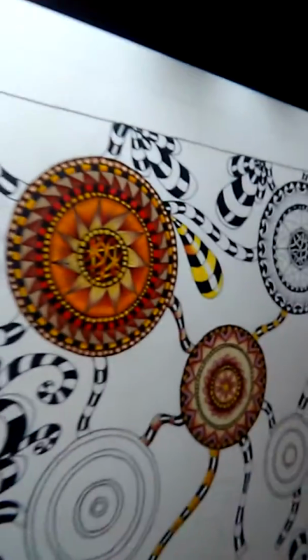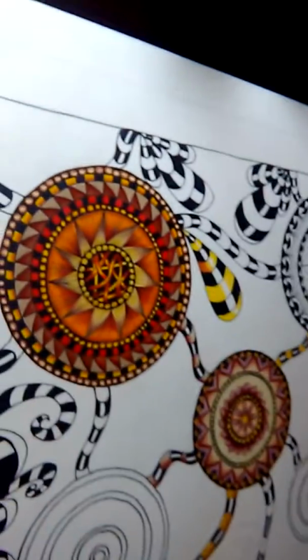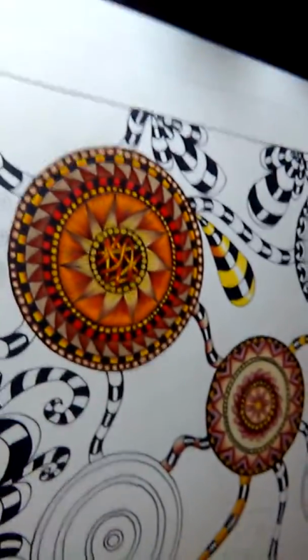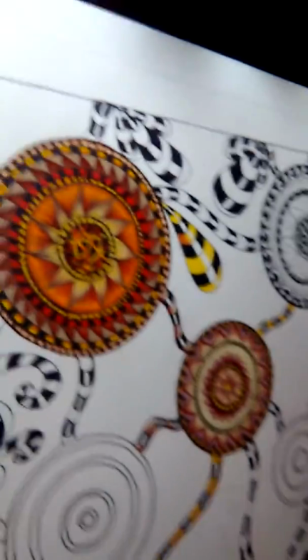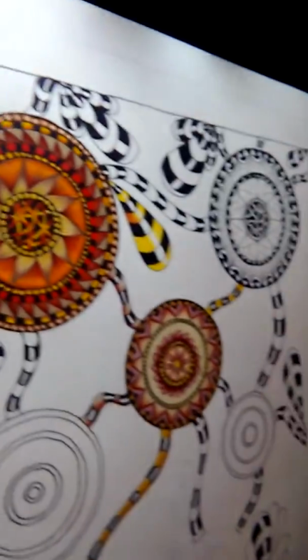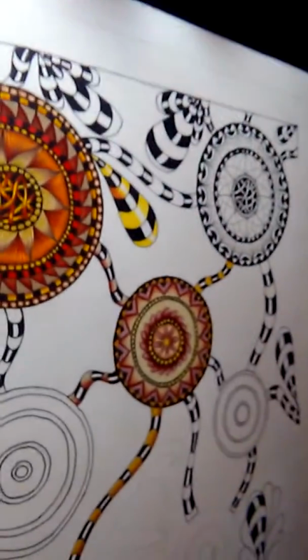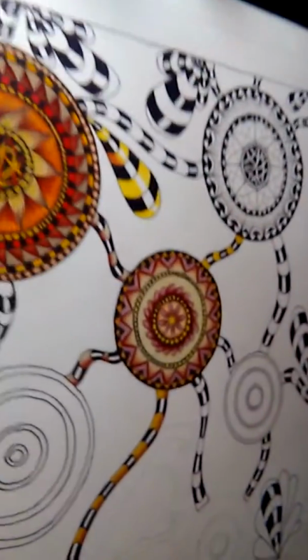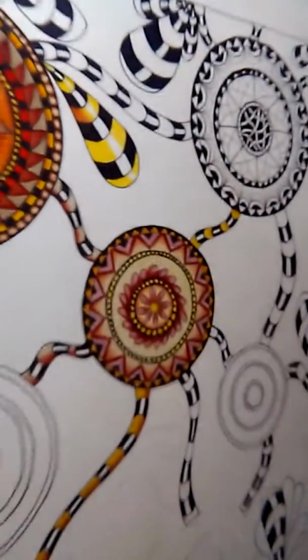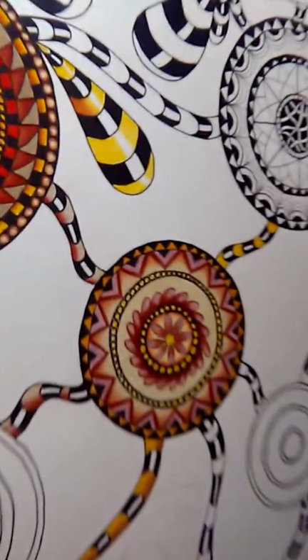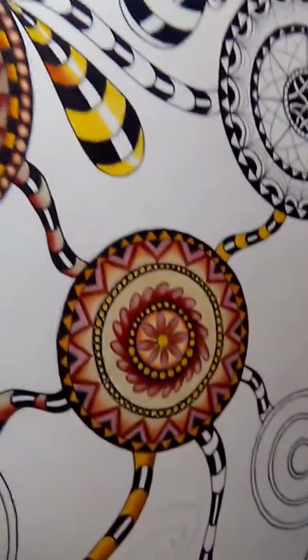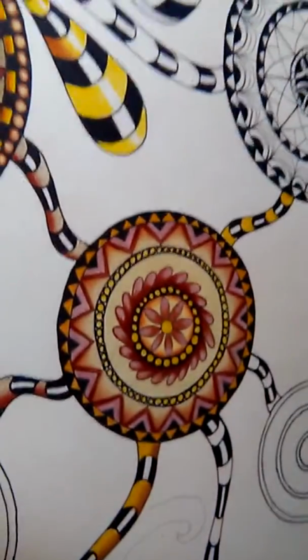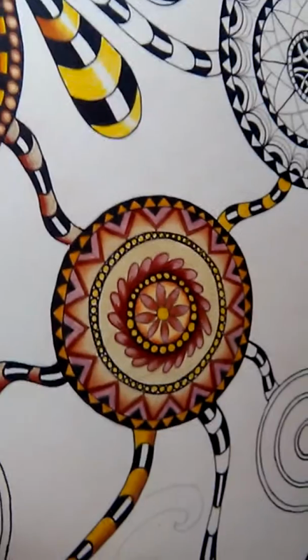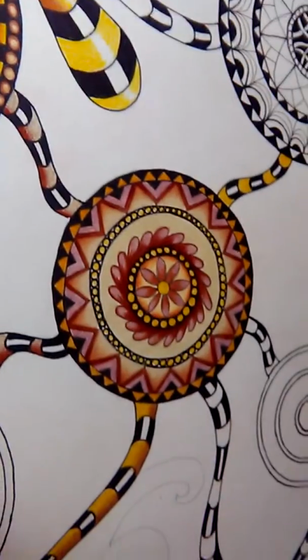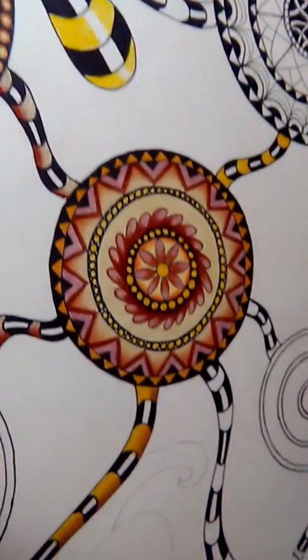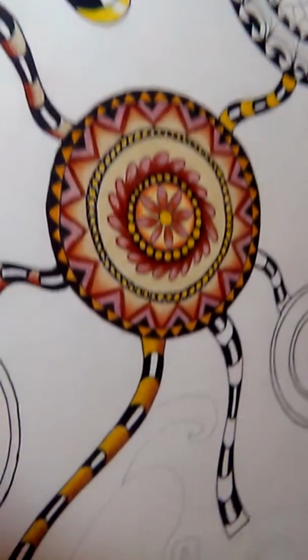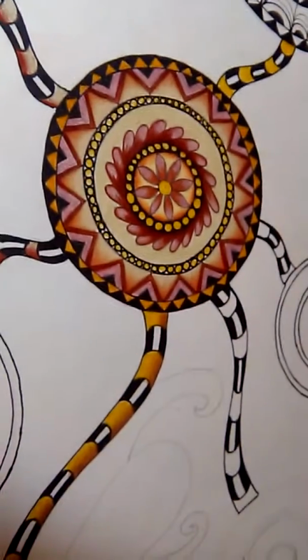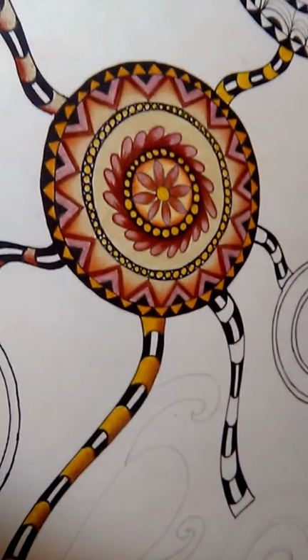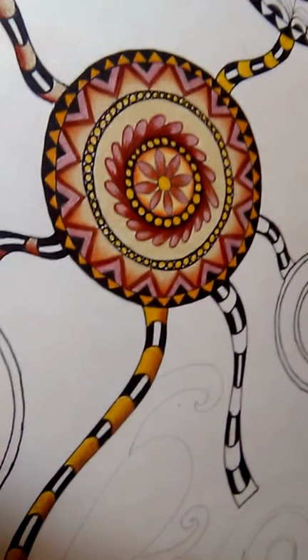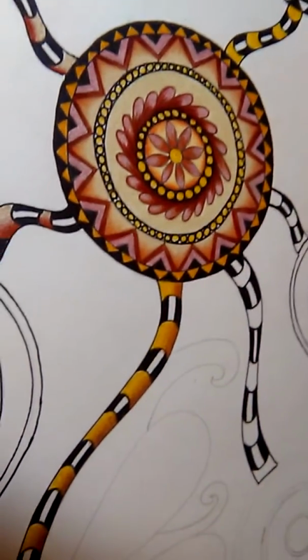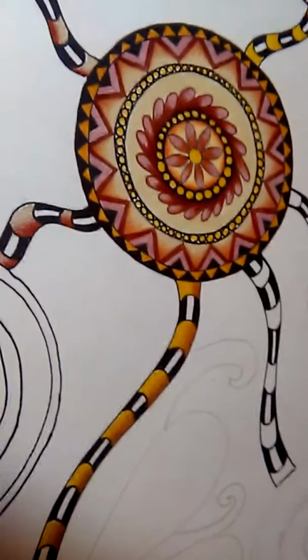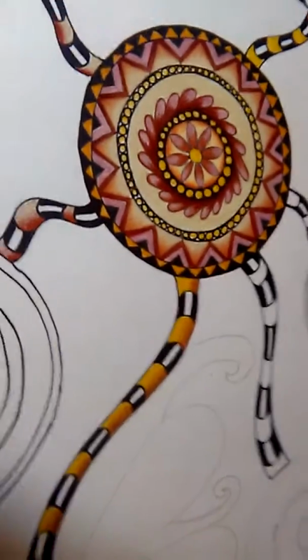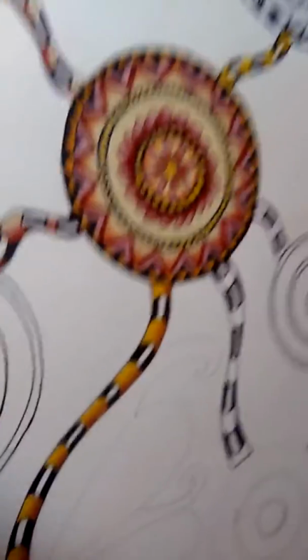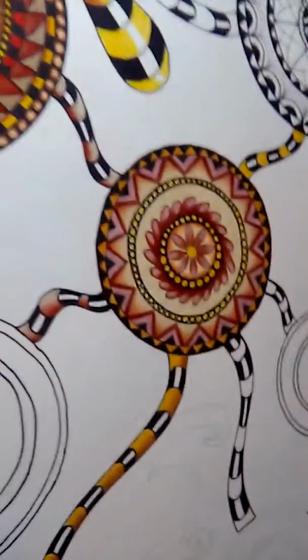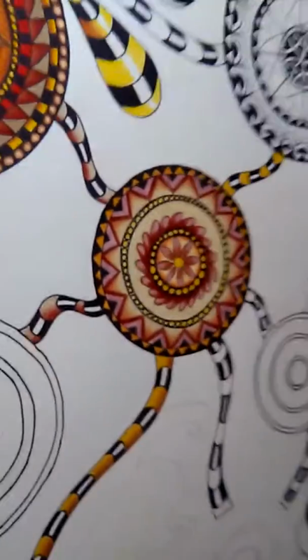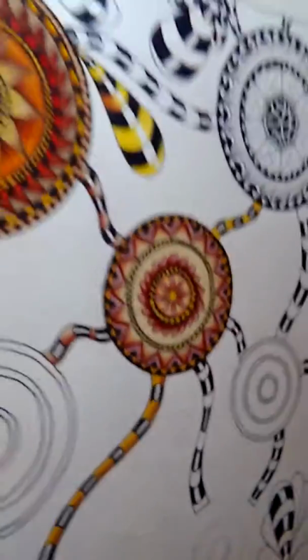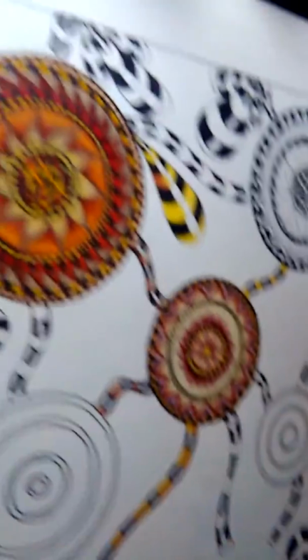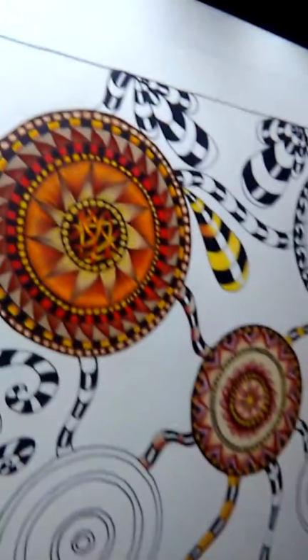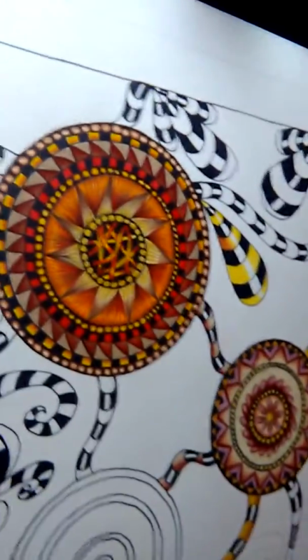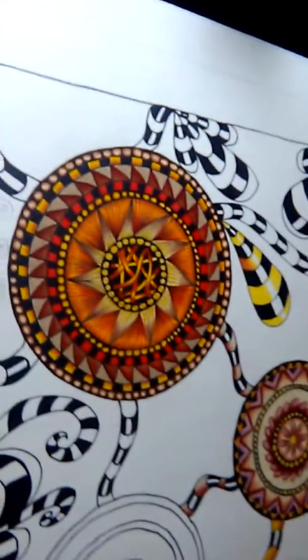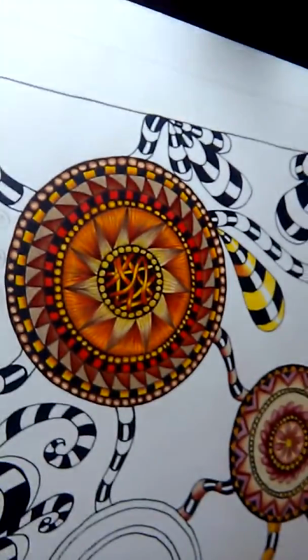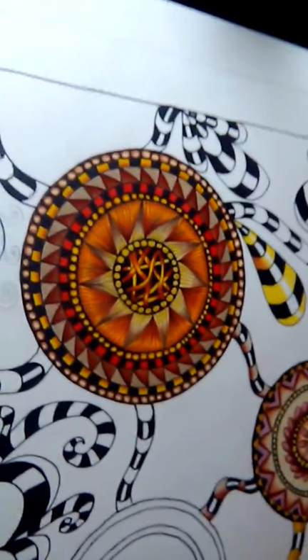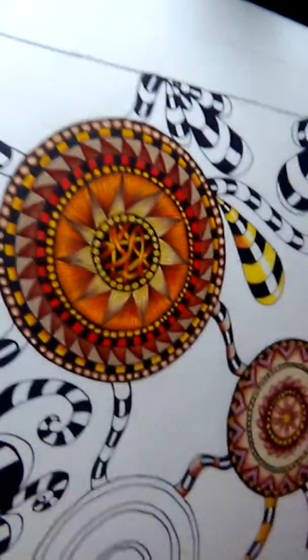So this is how it looks as I'm getting color into it. What do you guys think so far — is it pretty good? I hope you guys are having a good night.